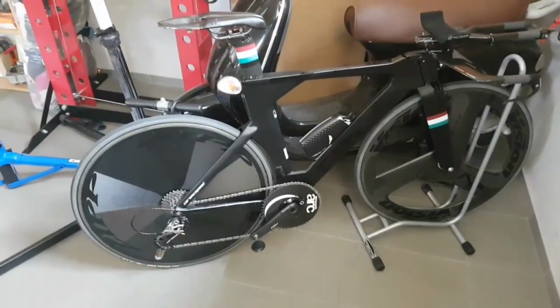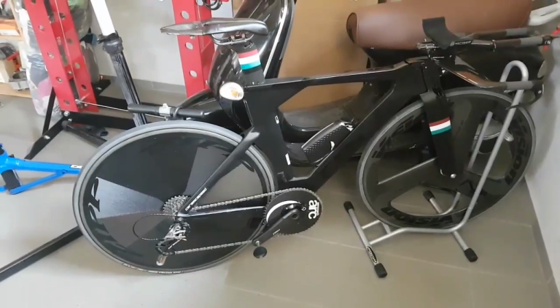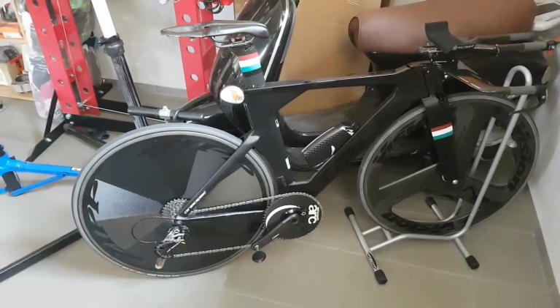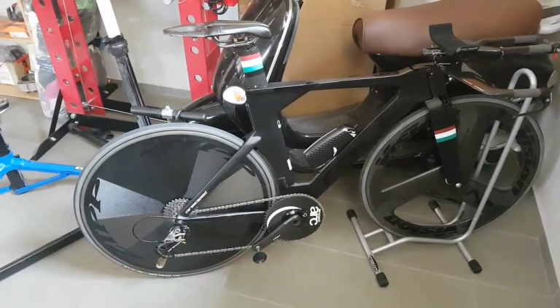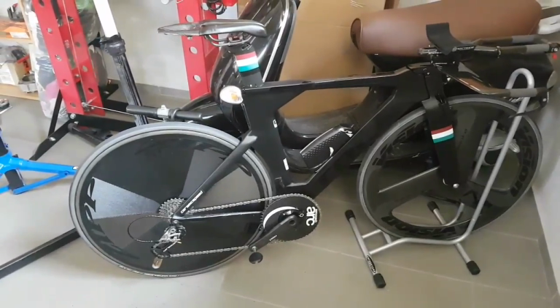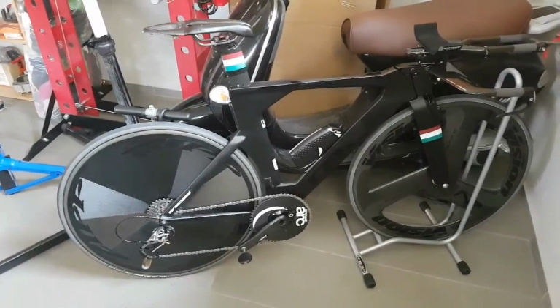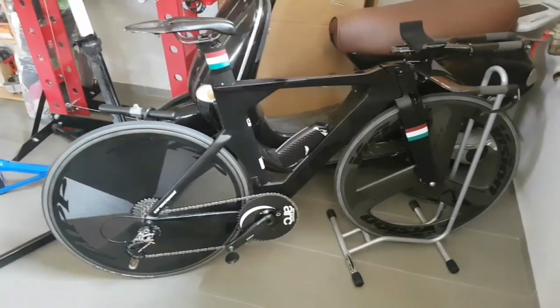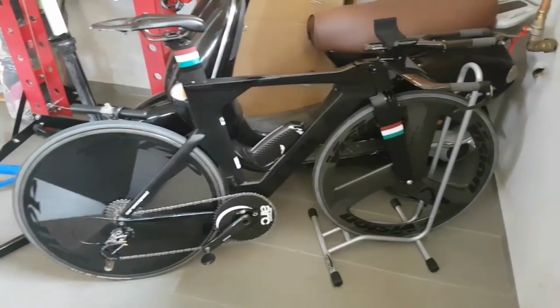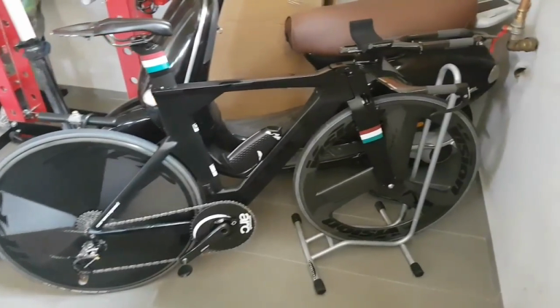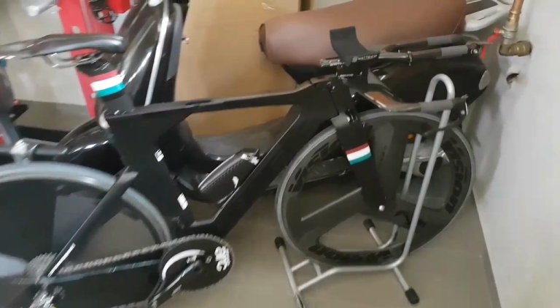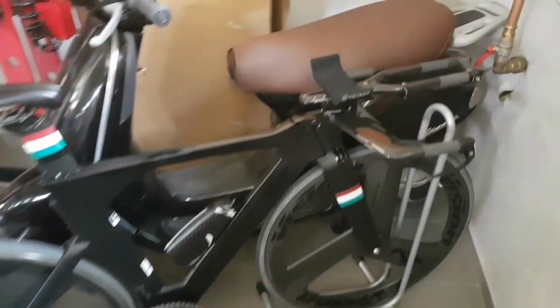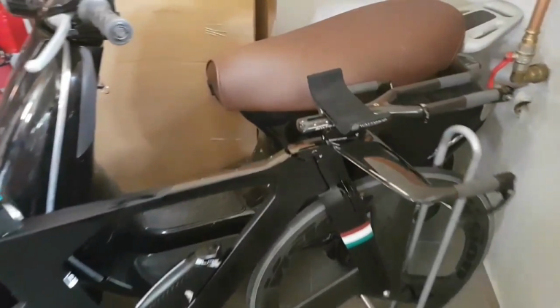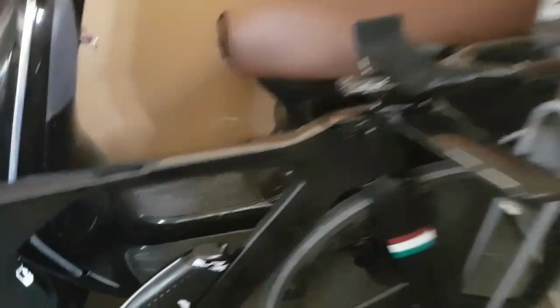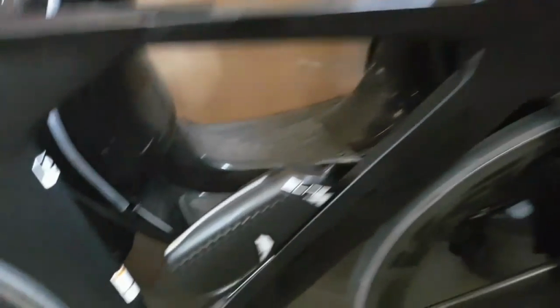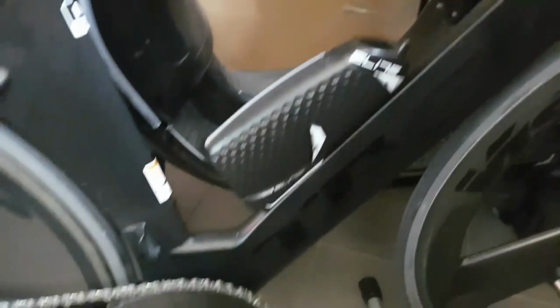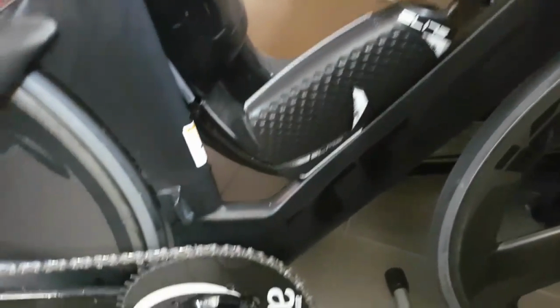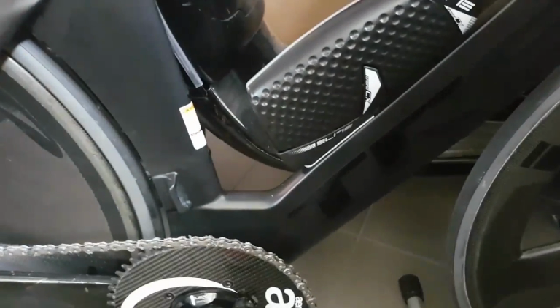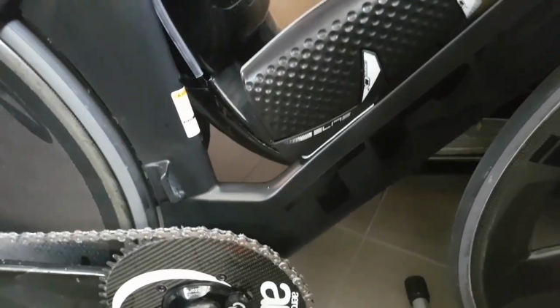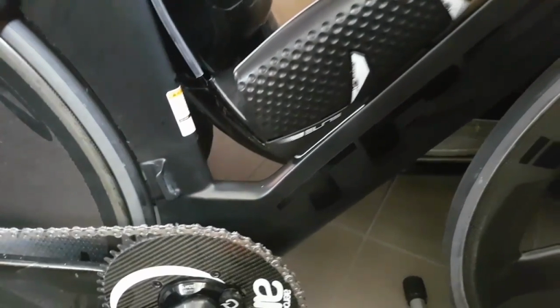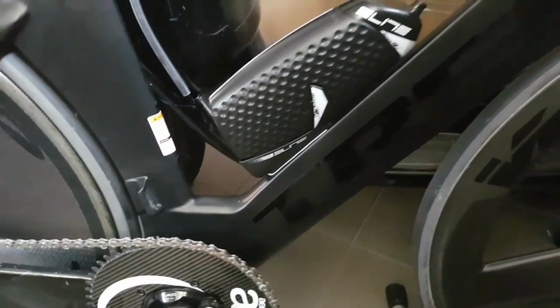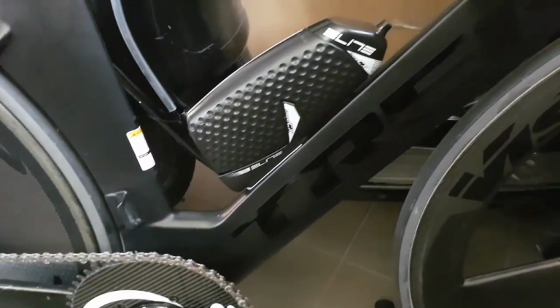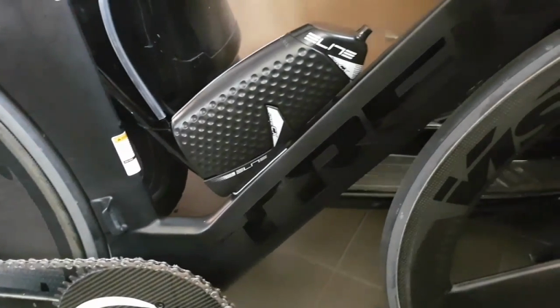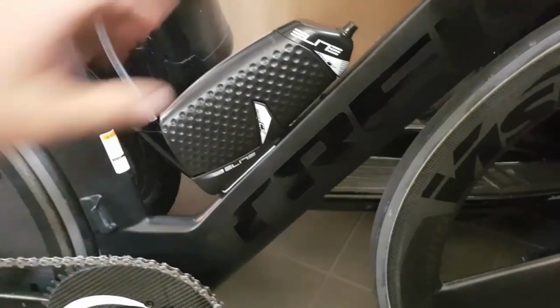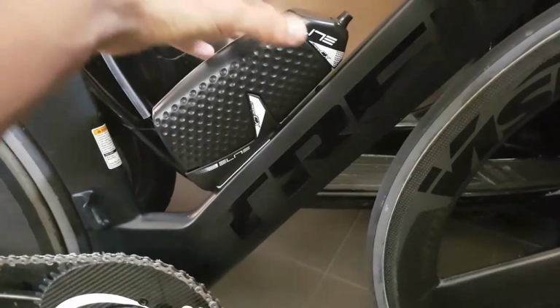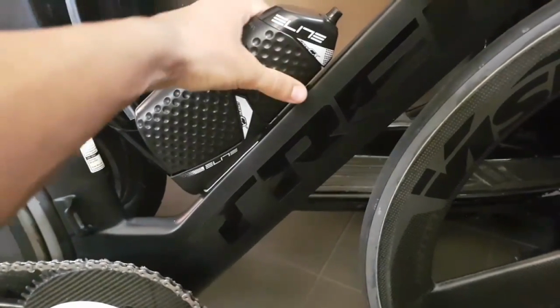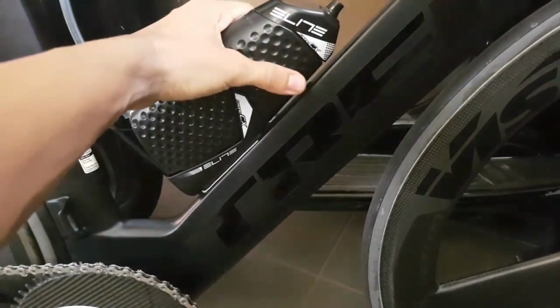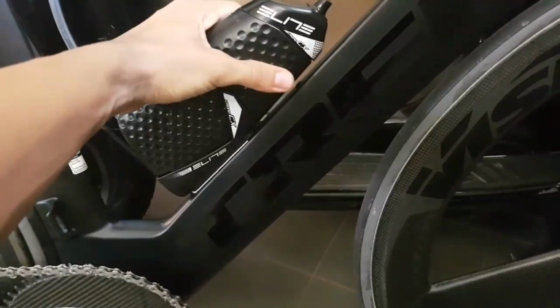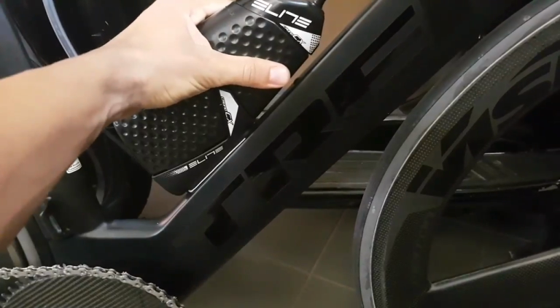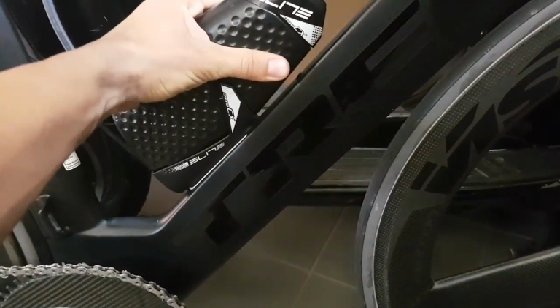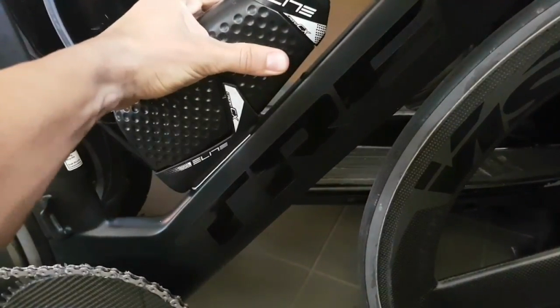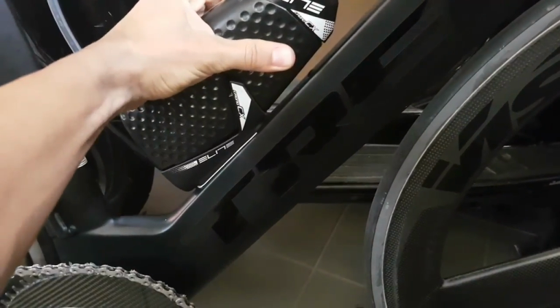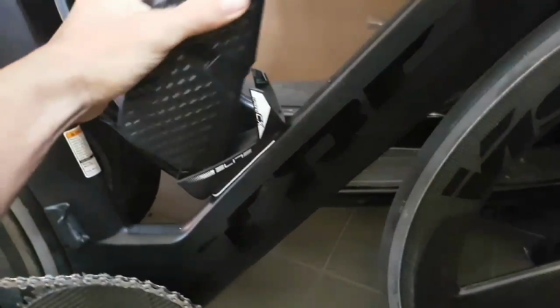Hi guys, Ronan here, quick video today. Yesterday I did a little bit of an aero bottle hack on my Speed Concept time trial frame.